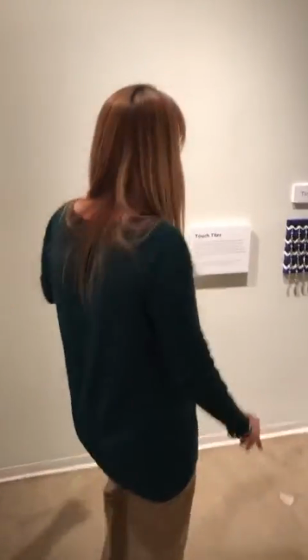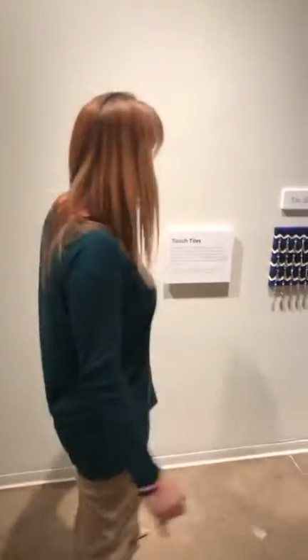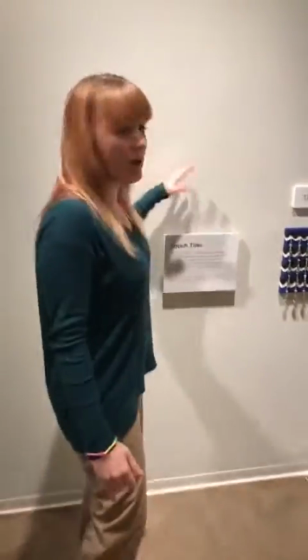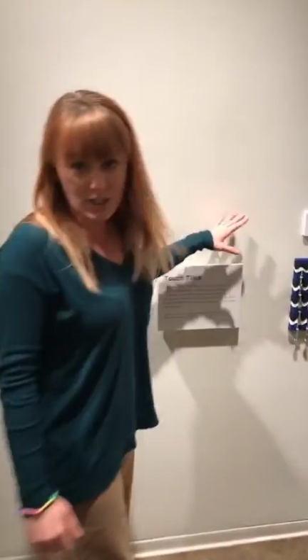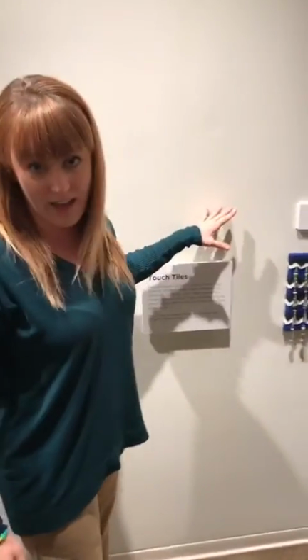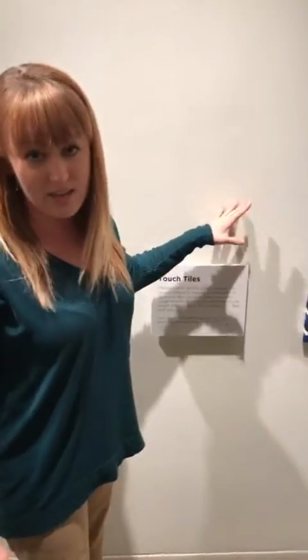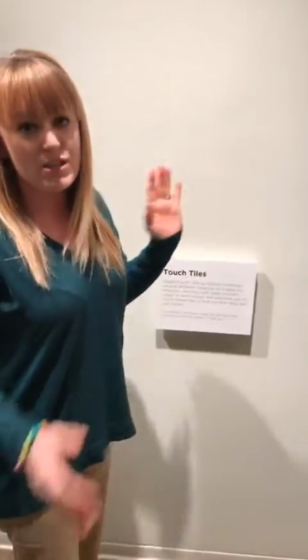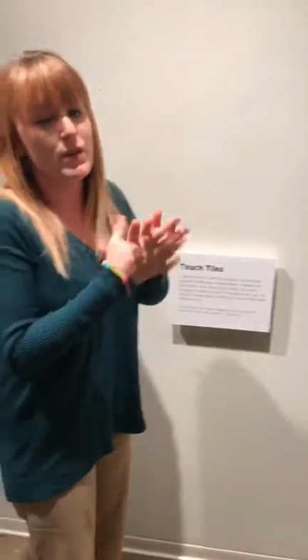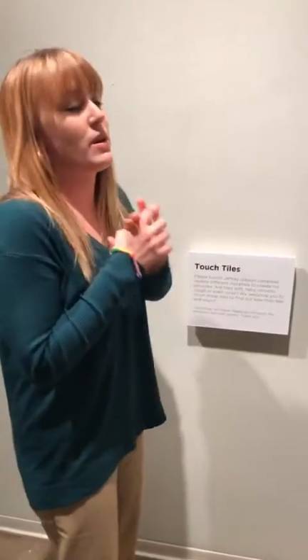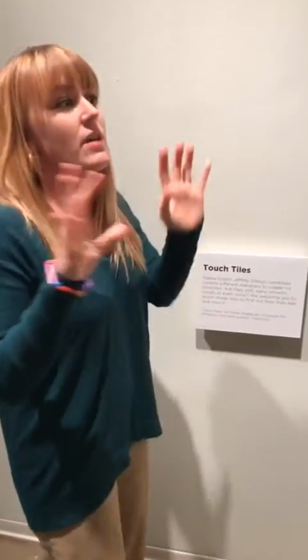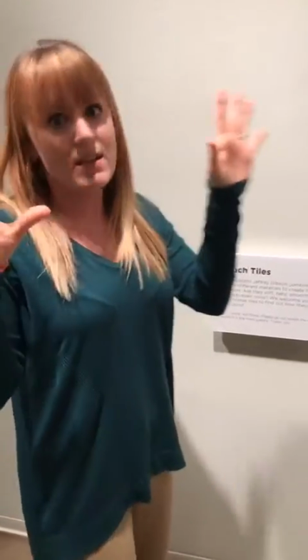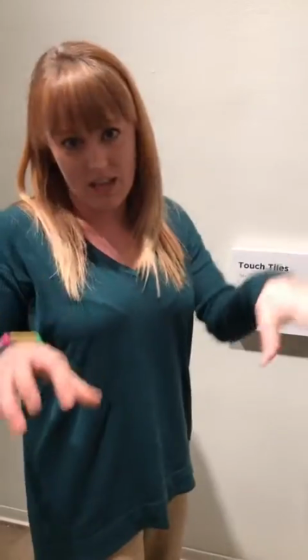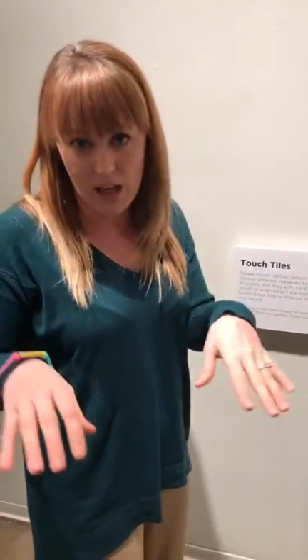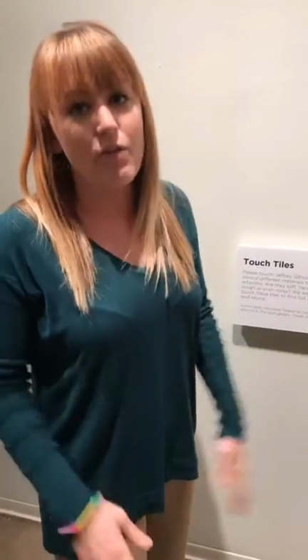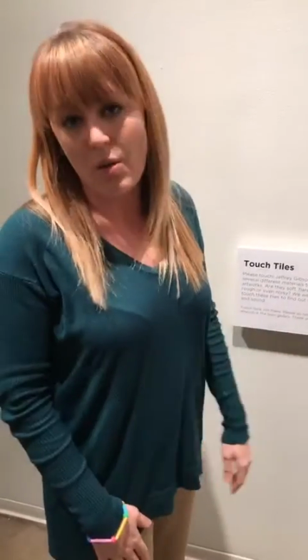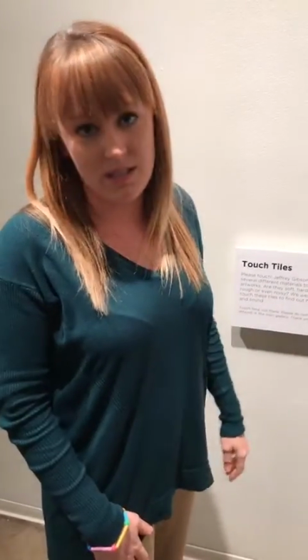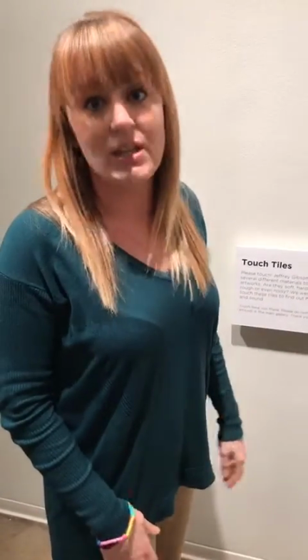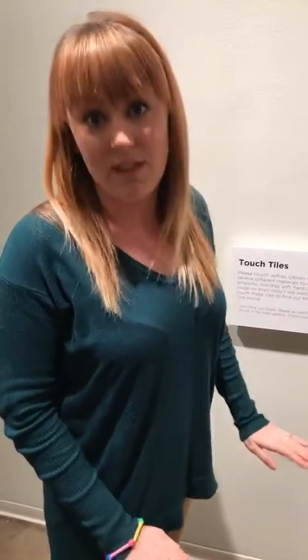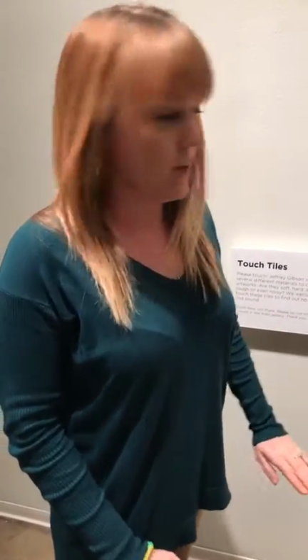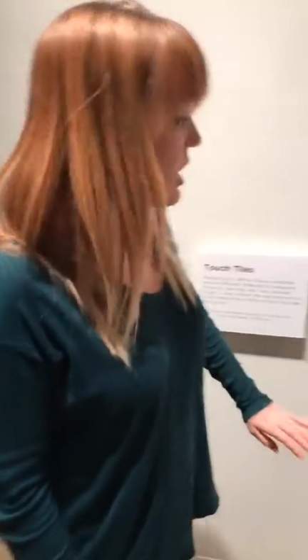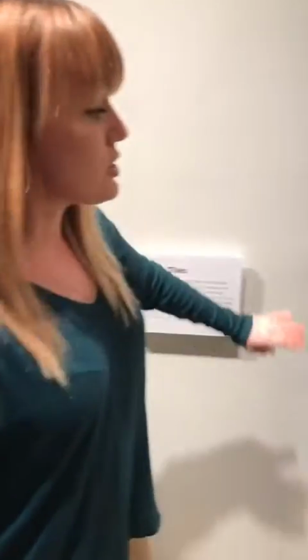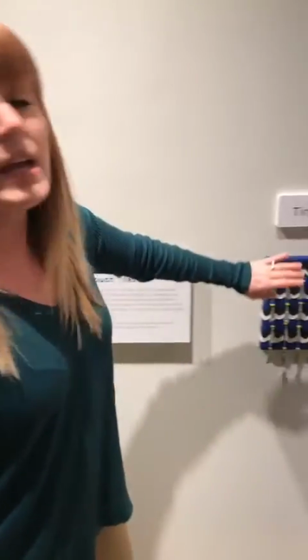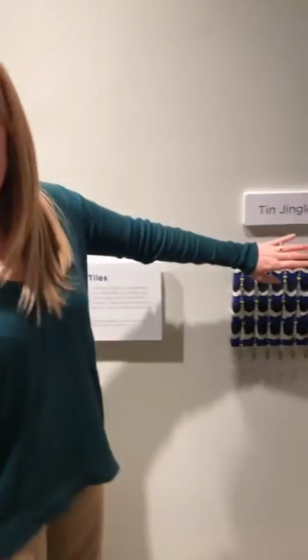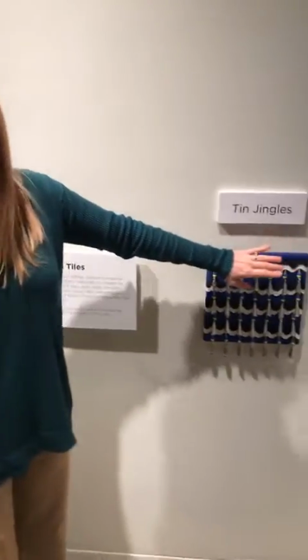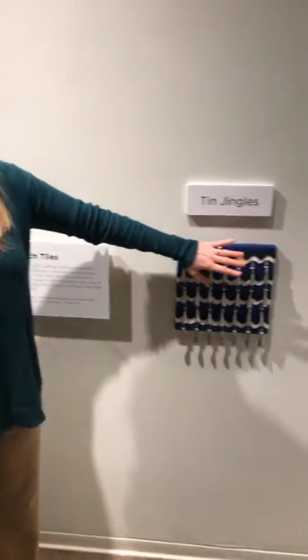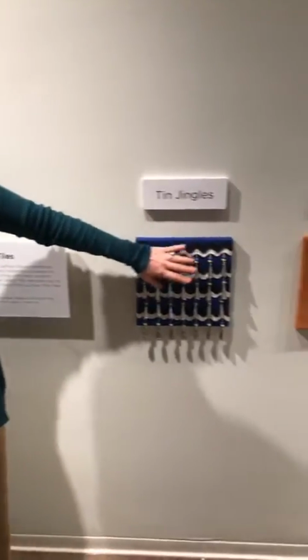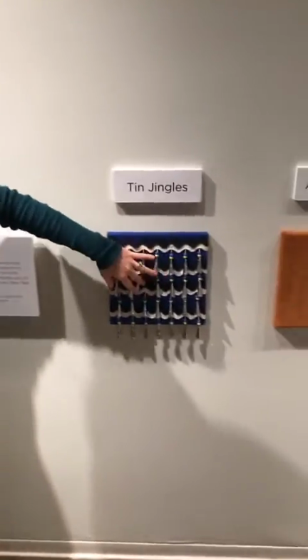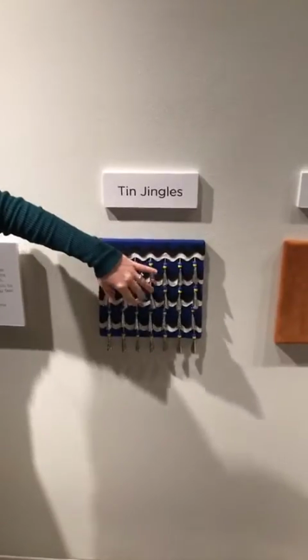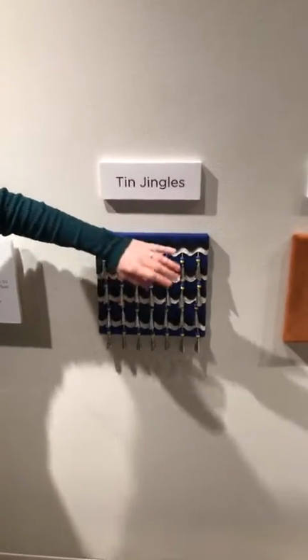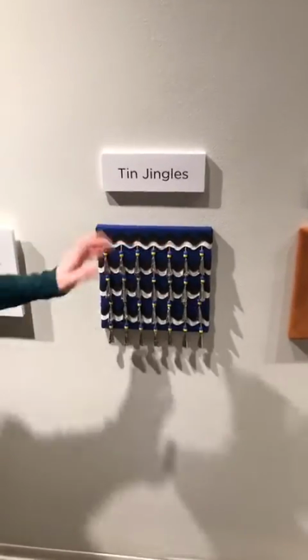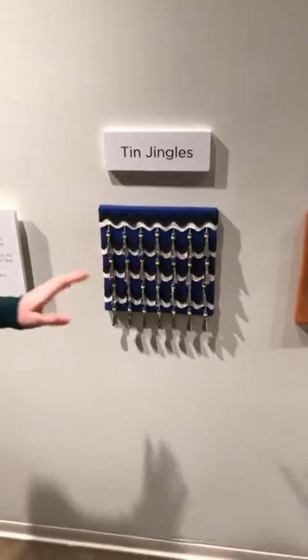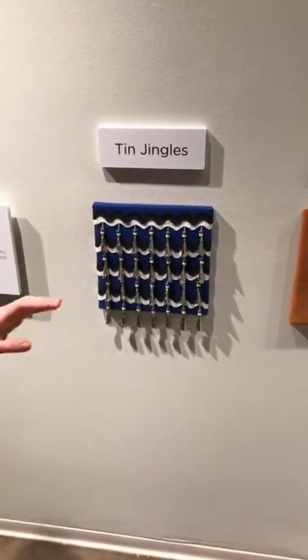Over here are touch tiles. Jeffrey's work is very textile and everybody wants to touch it — even the adults. So here you have an opportunity to actually touch some of the materials he uses.